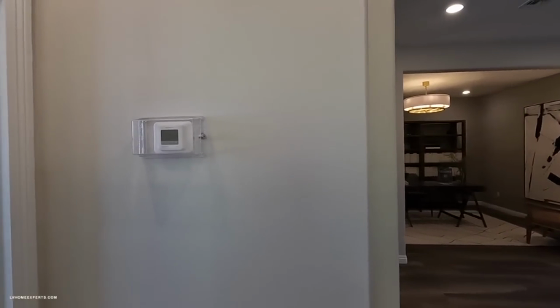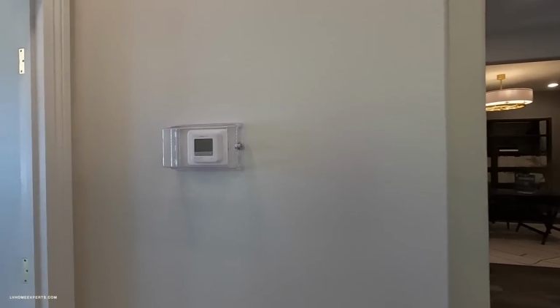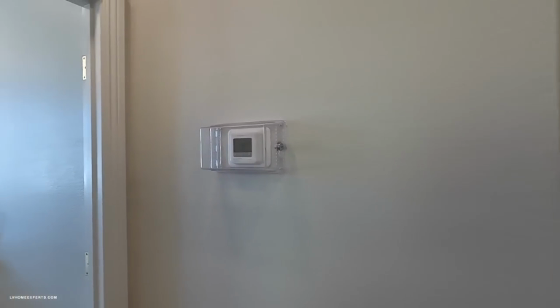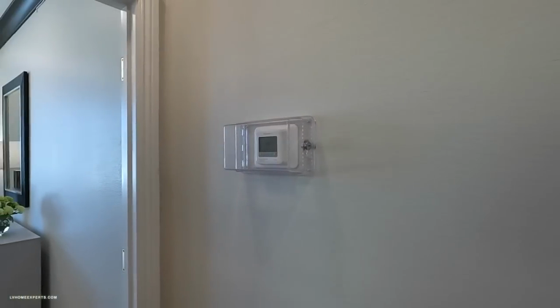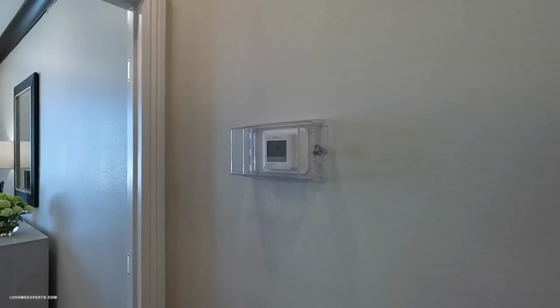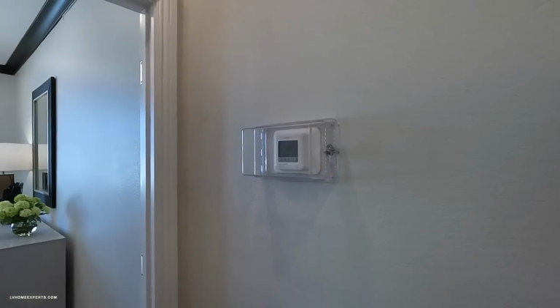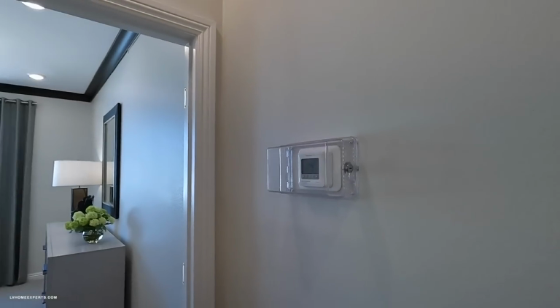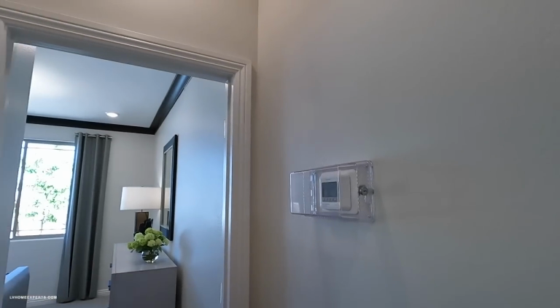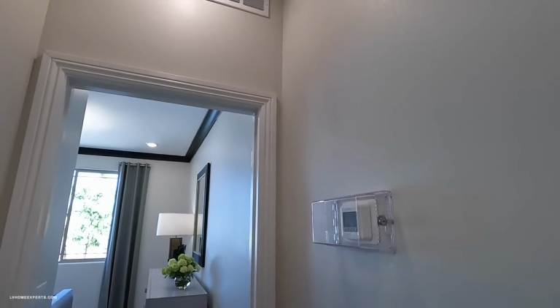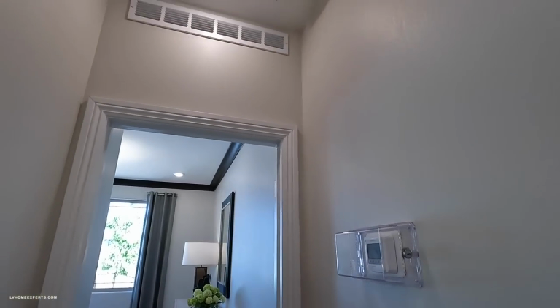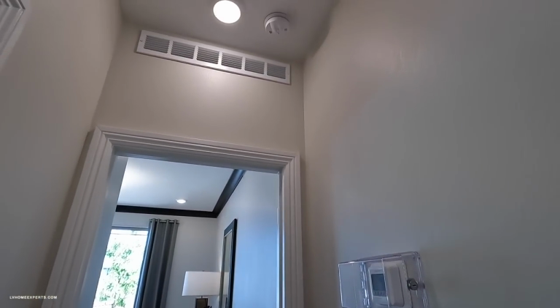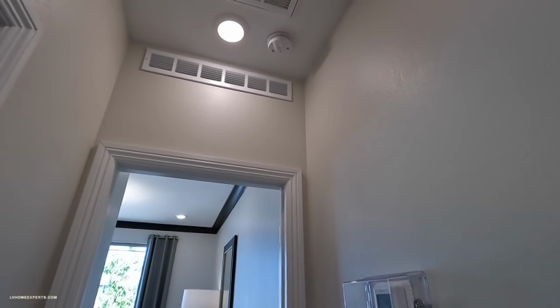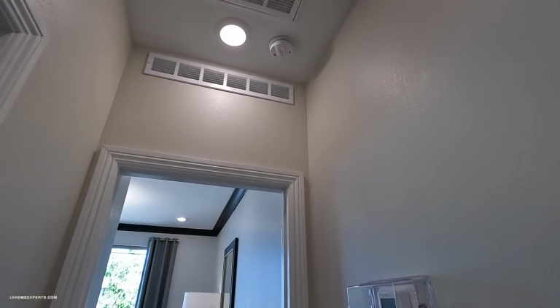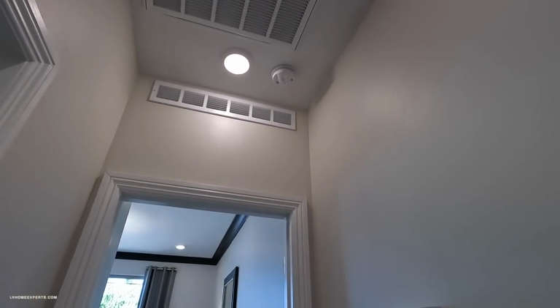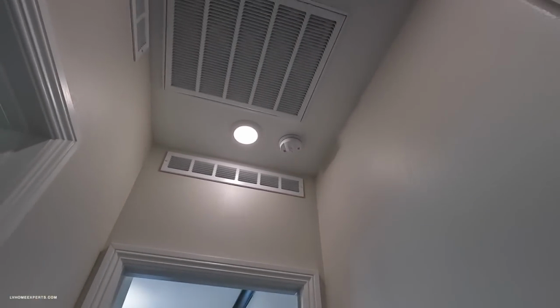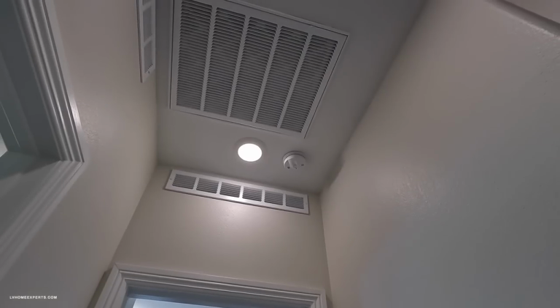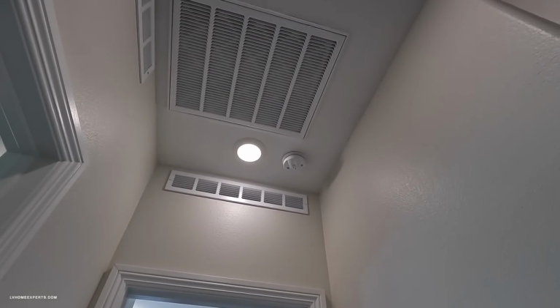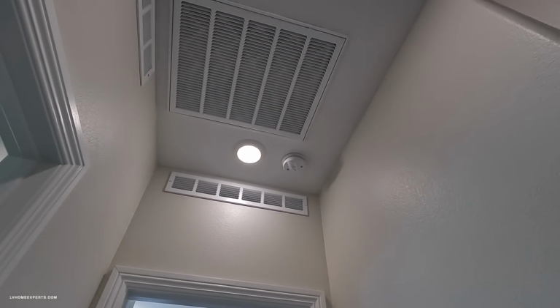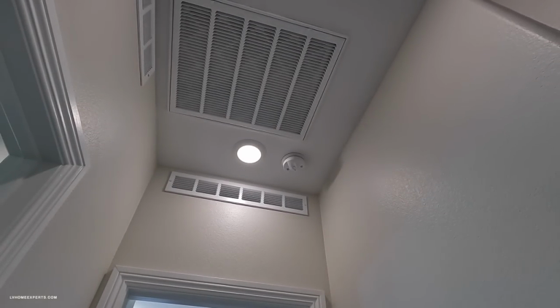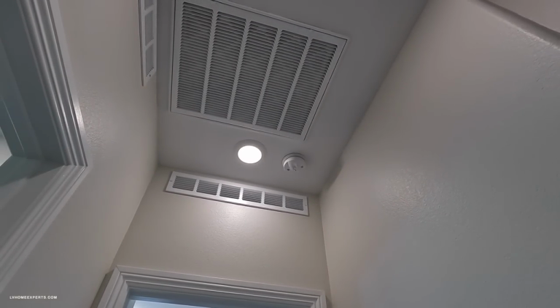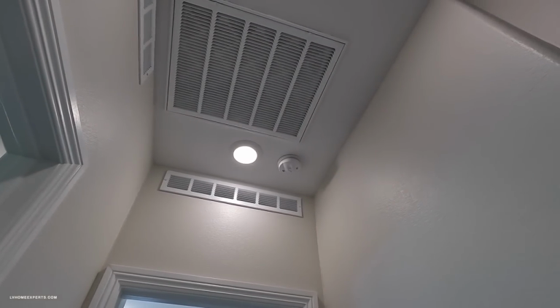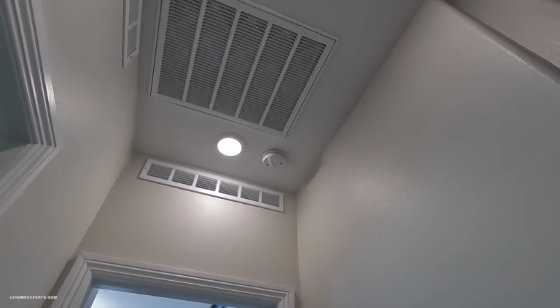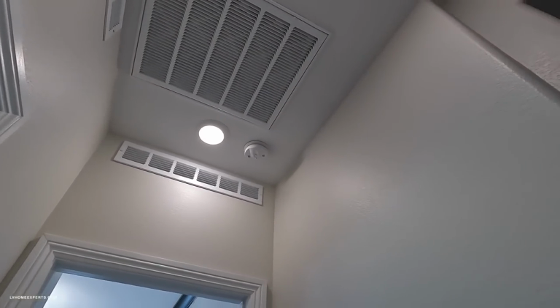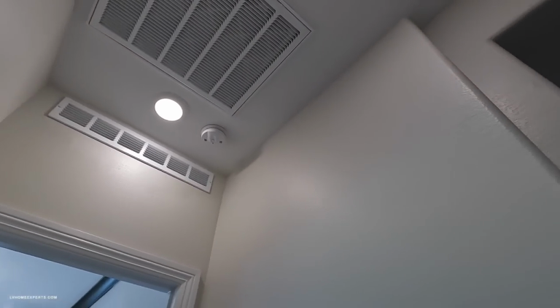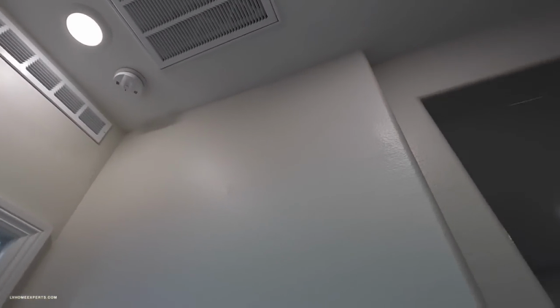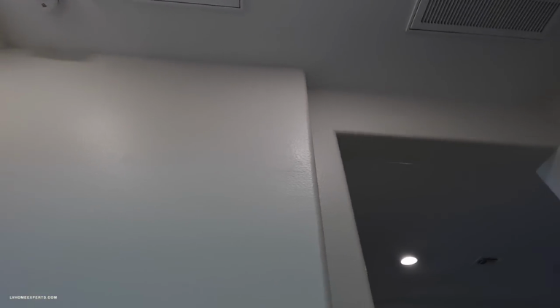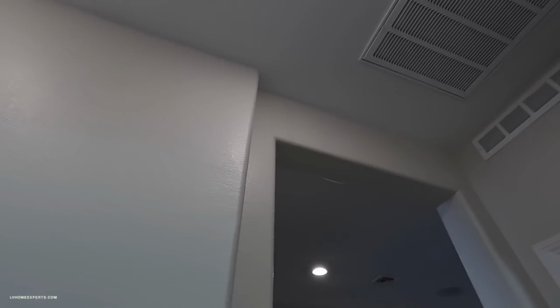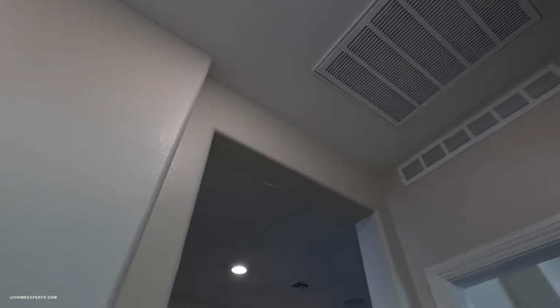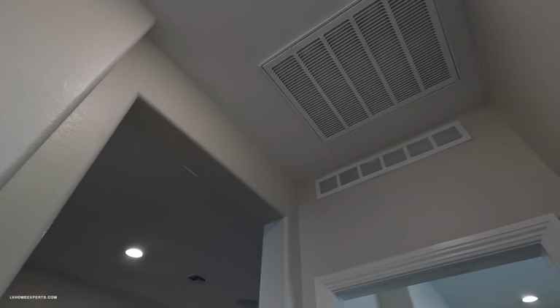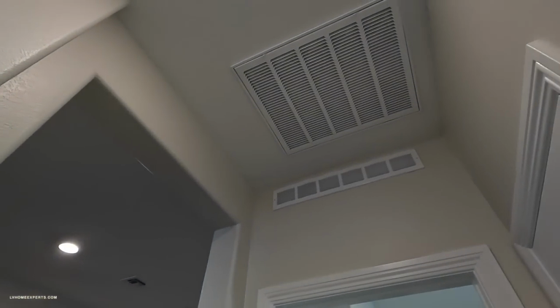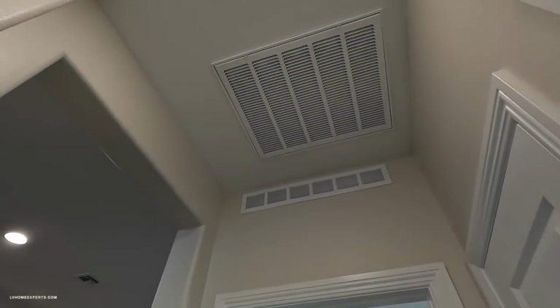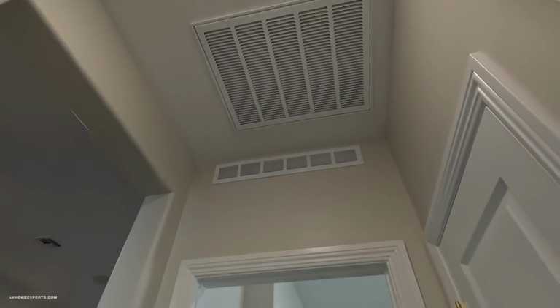We have some Delta fixtures here with an orange peel texture. The thermostat is here, then we have the return line right above — that looks like a 20x20. There's another filter on this side as well.